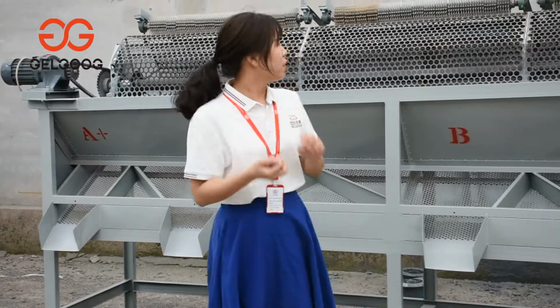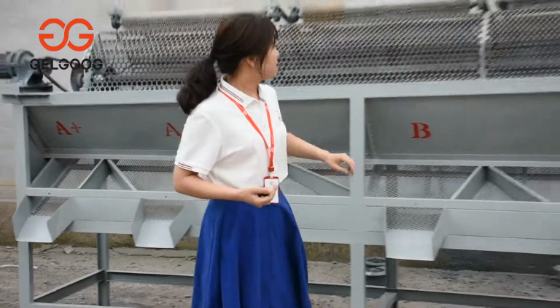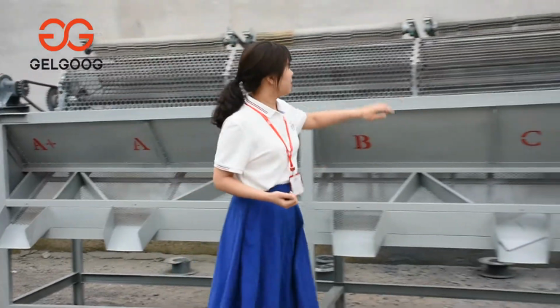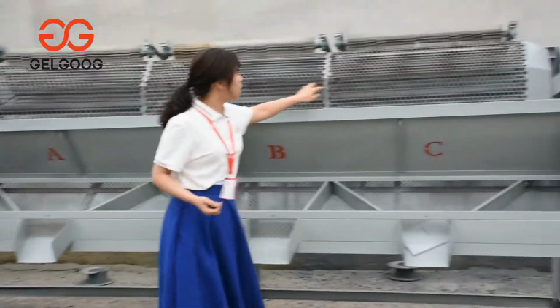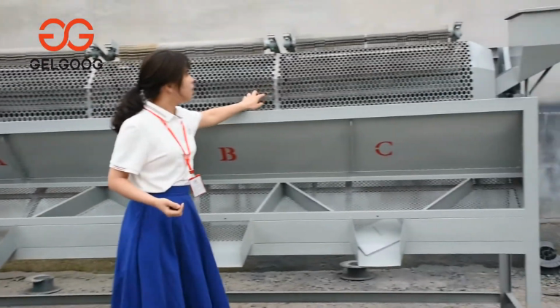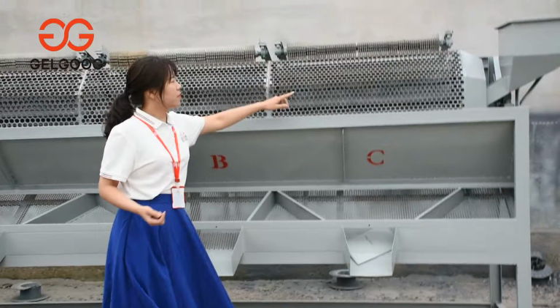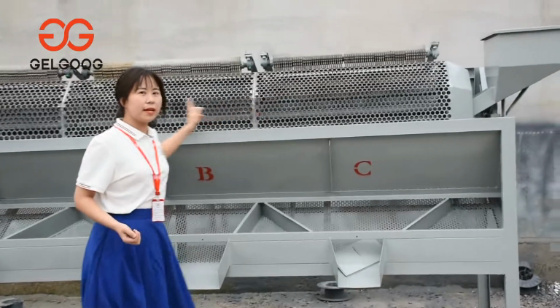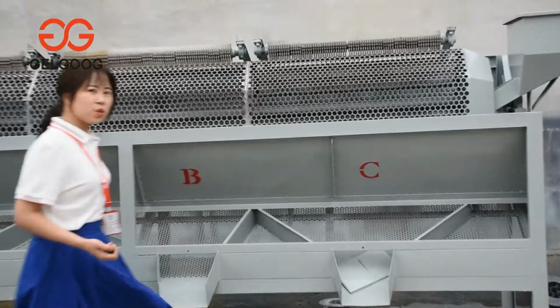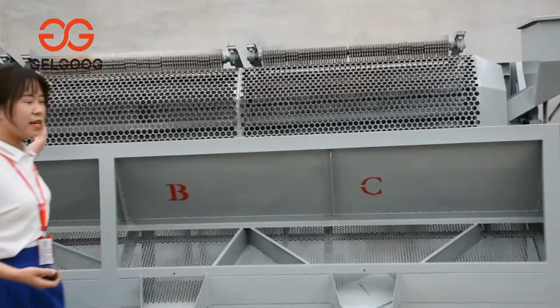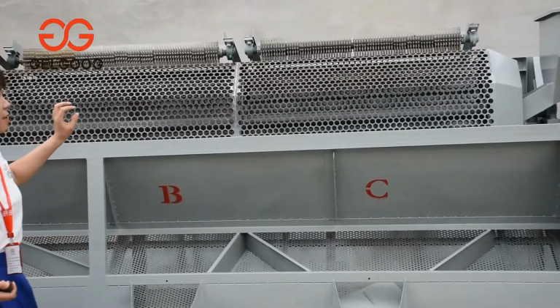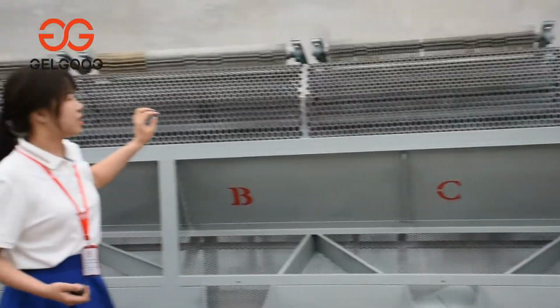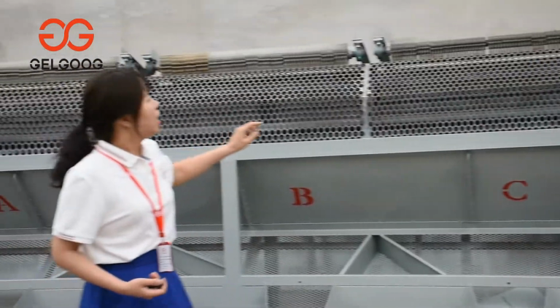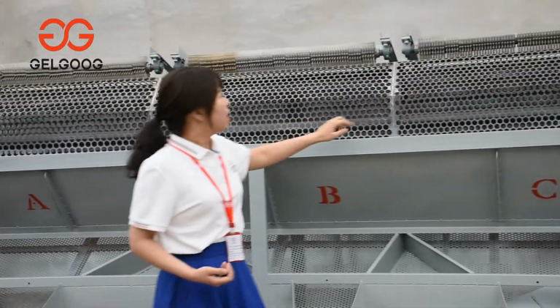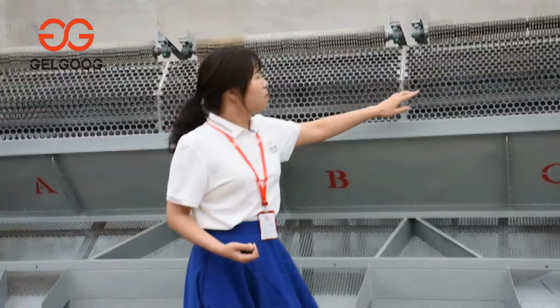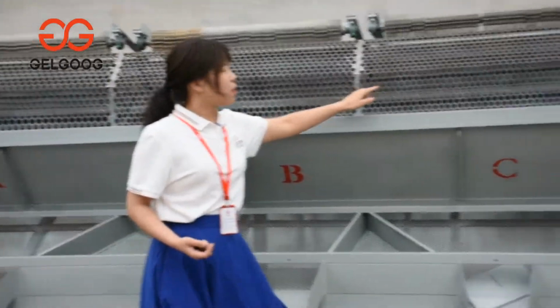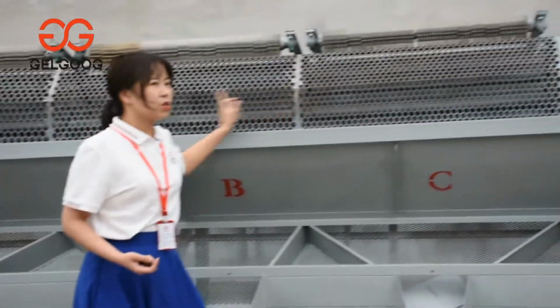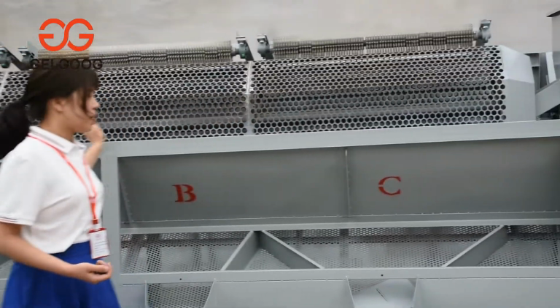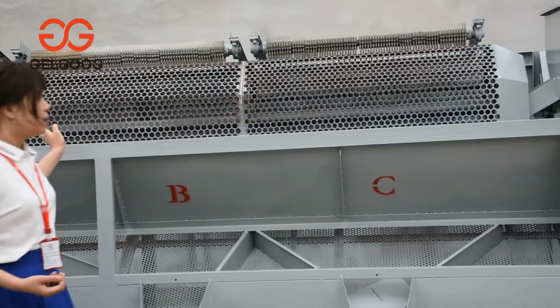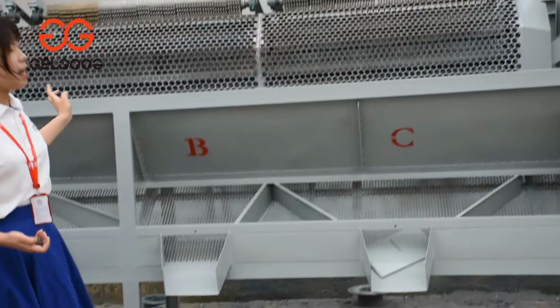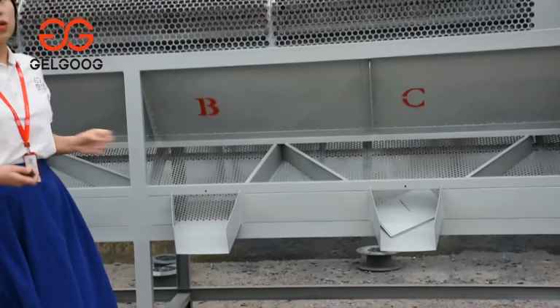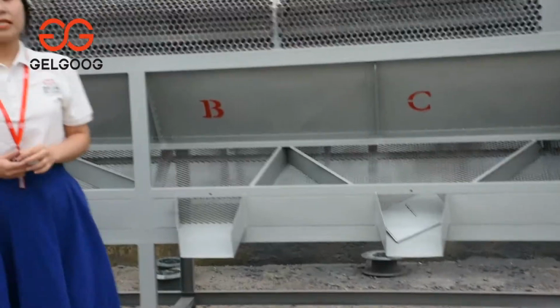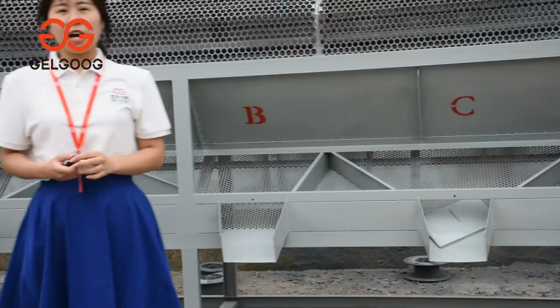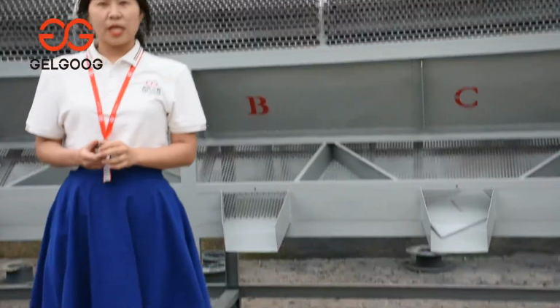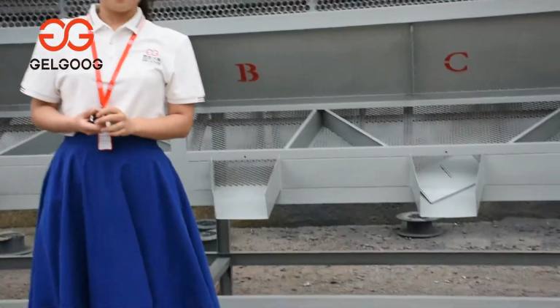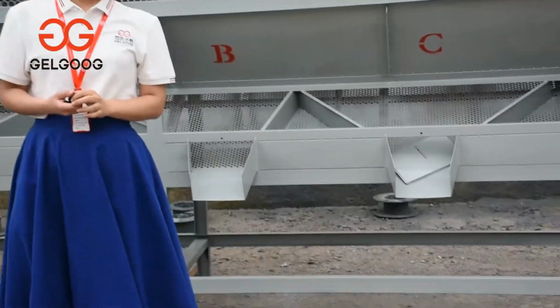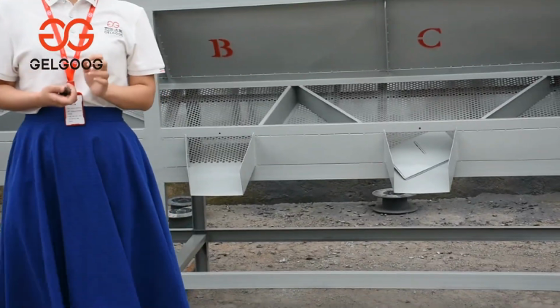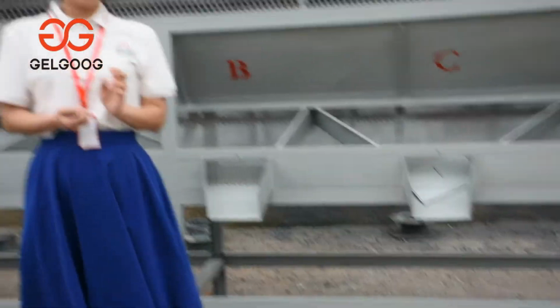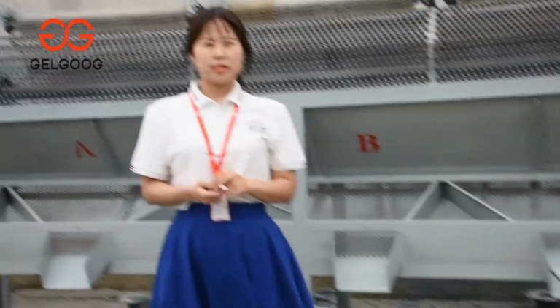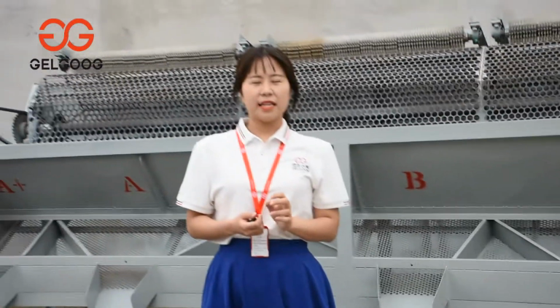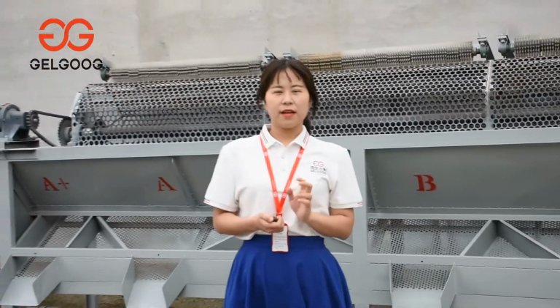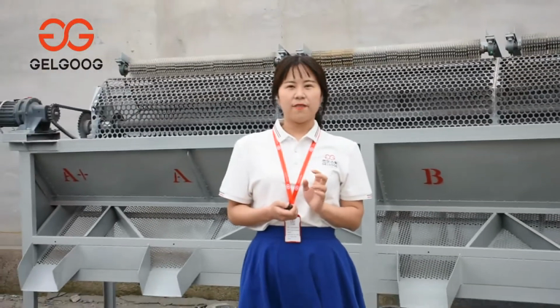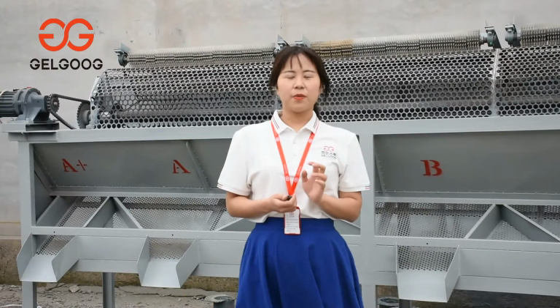You can see here the holes from the beginning to the ending are different, from smaller to bigger. After grading, the sharing rate can be up to 95%.